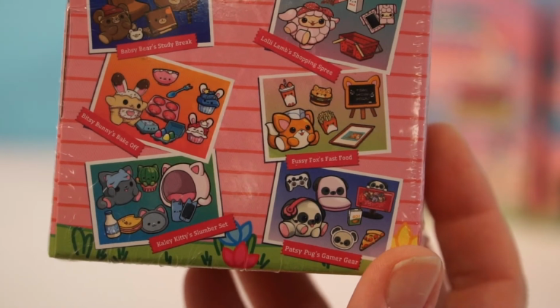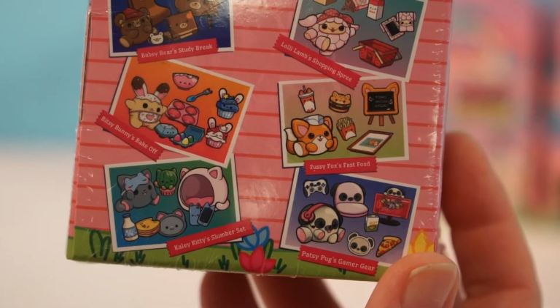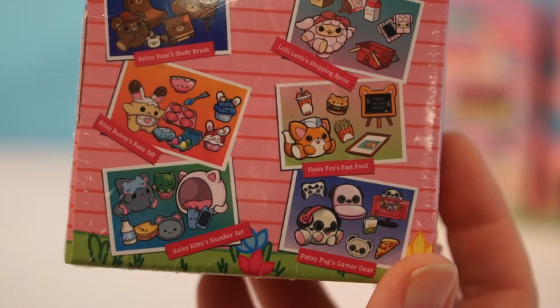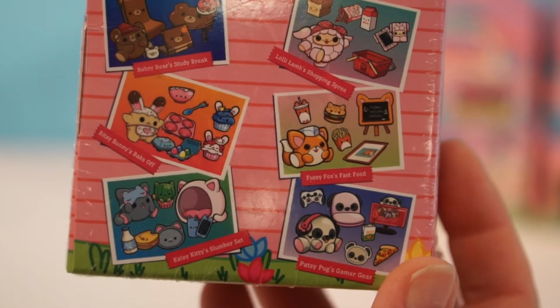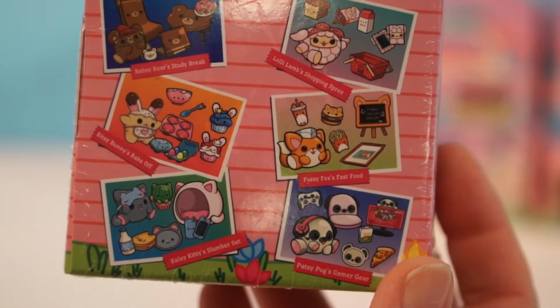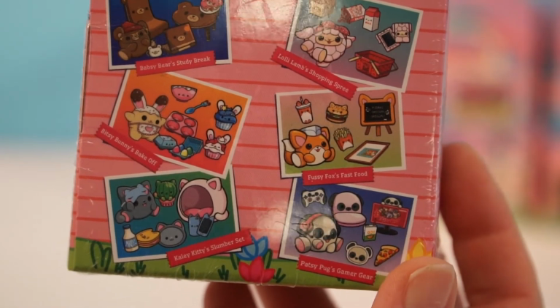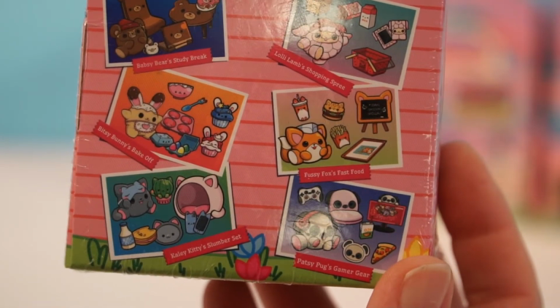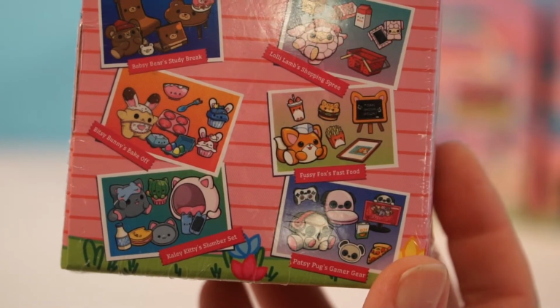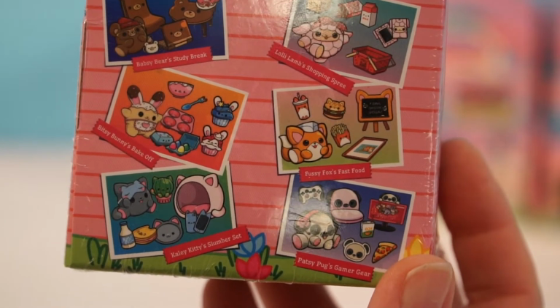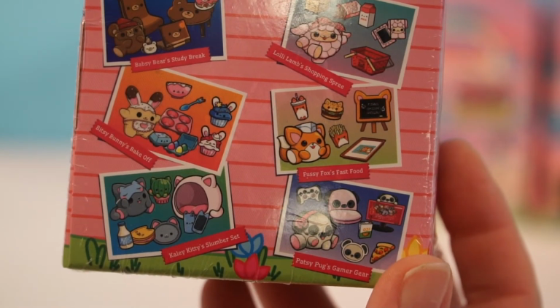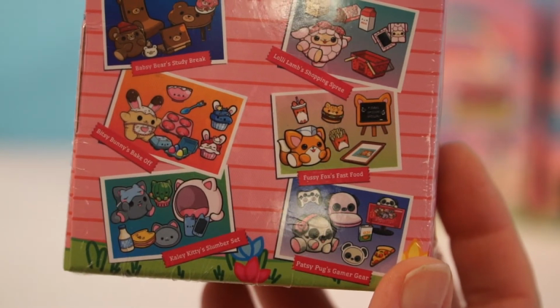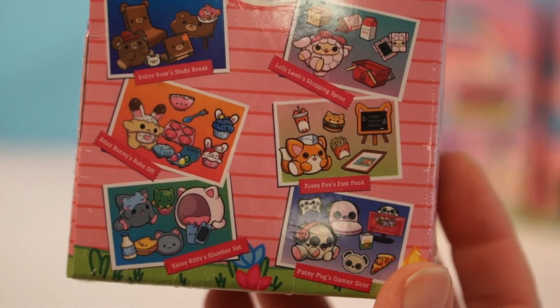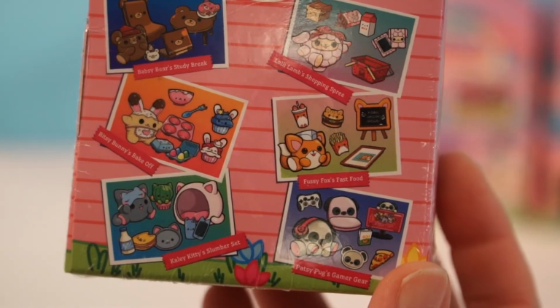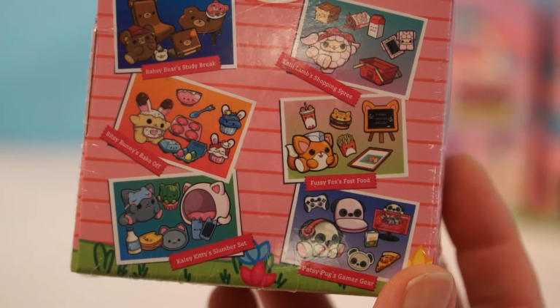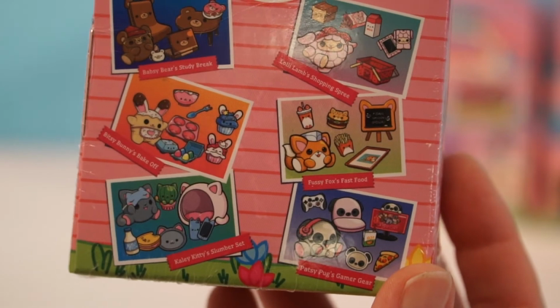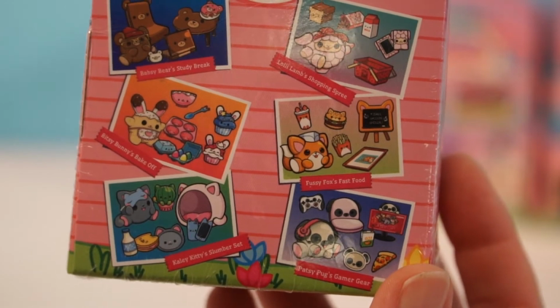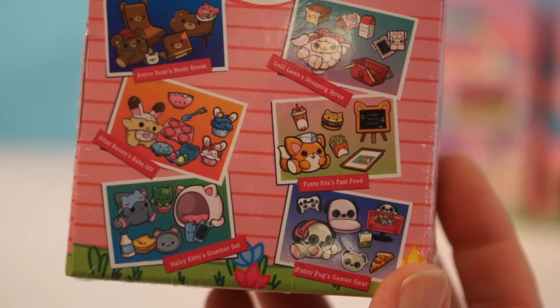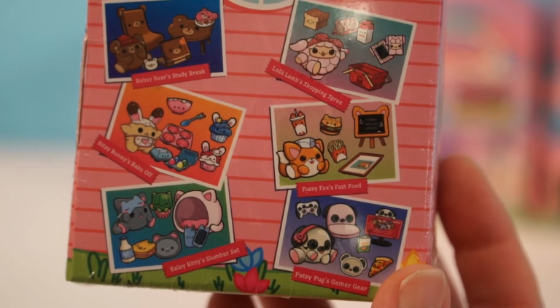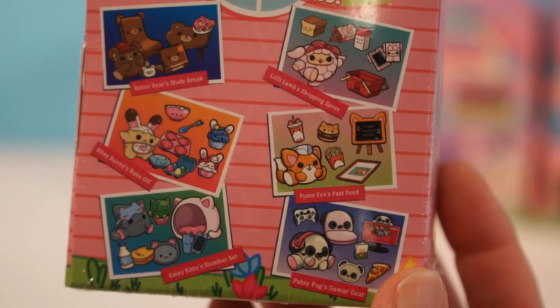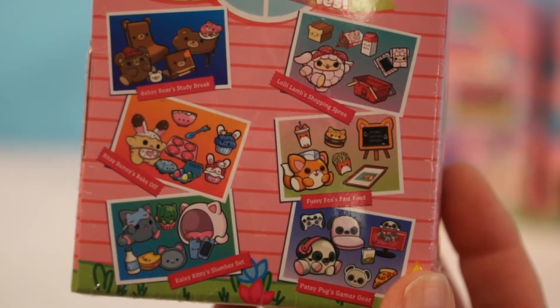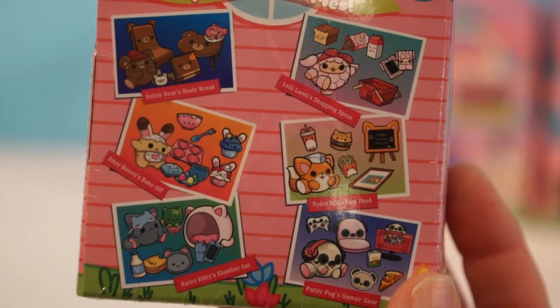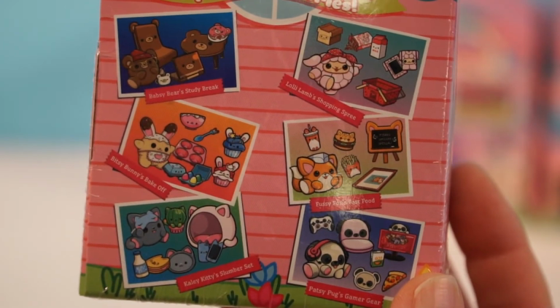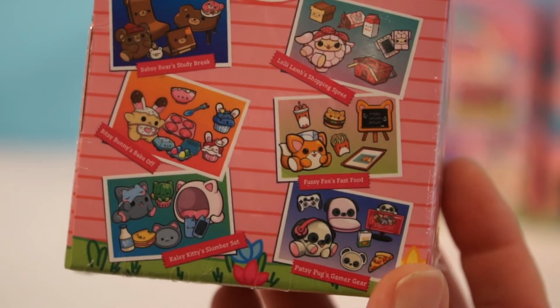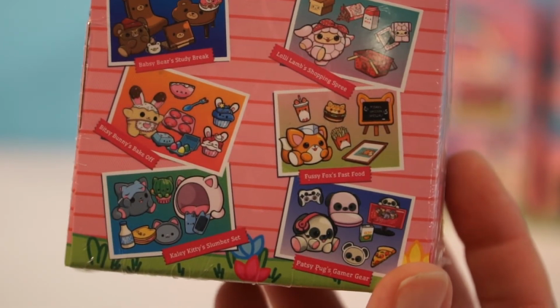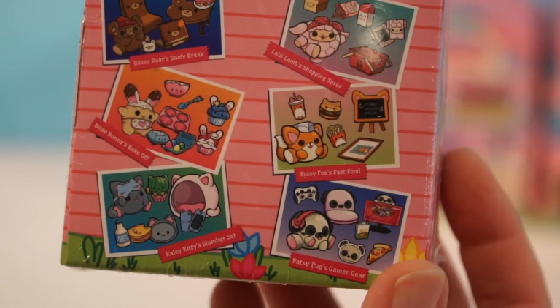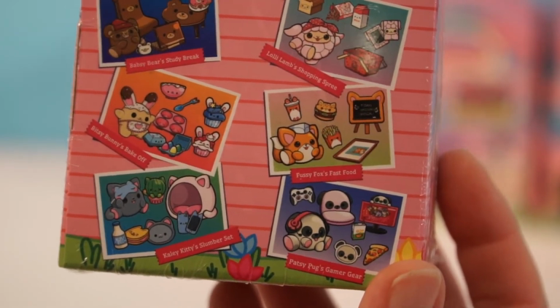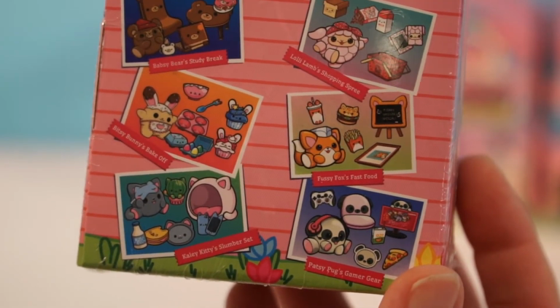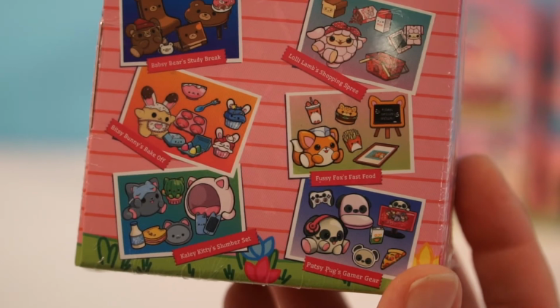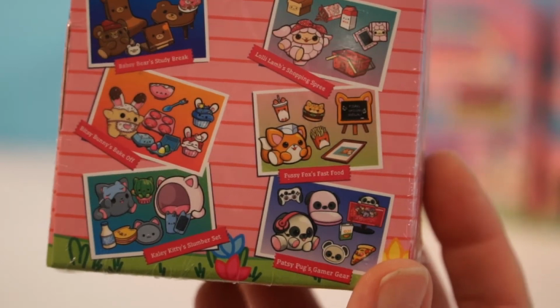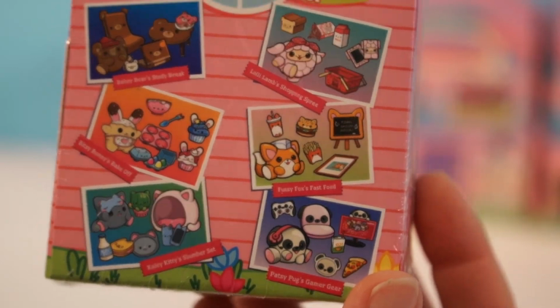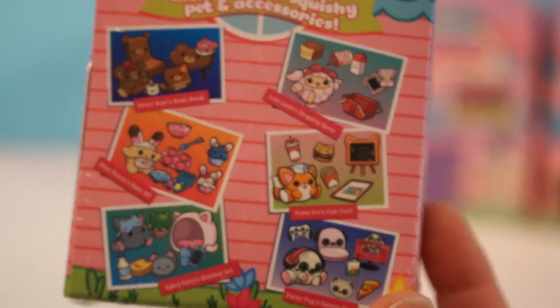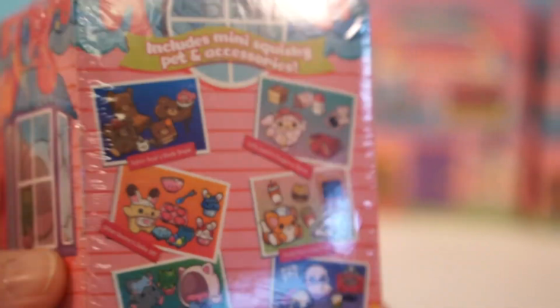I think we know which one I want. Is it Patsy Pug? Do you even have to ask? Wait, was there a gamer one? Yes, the Pug. Oh yeah. Okay, well let's find out who we got.